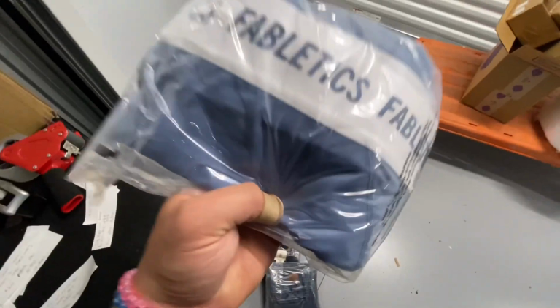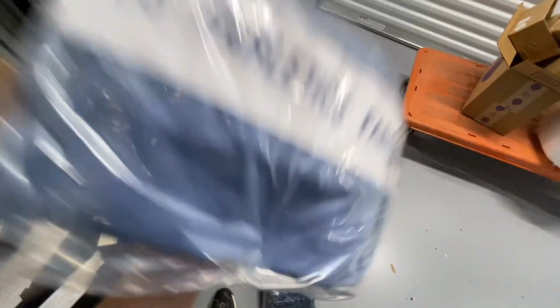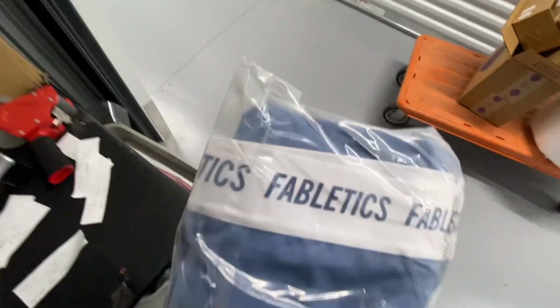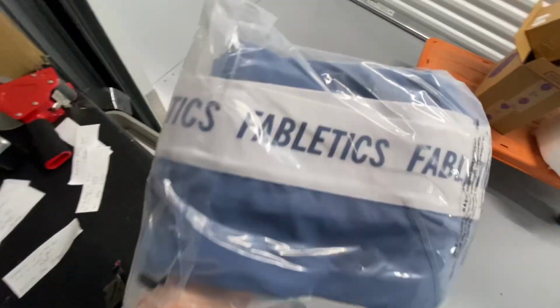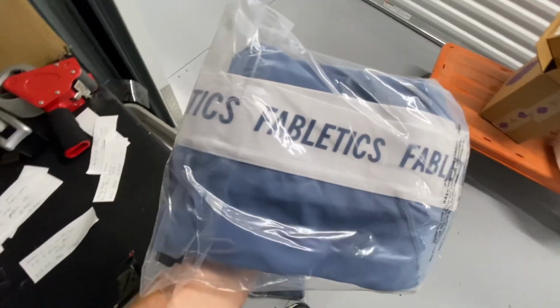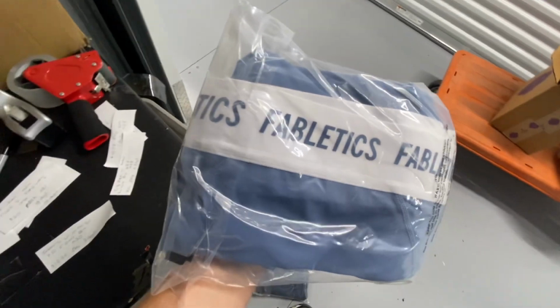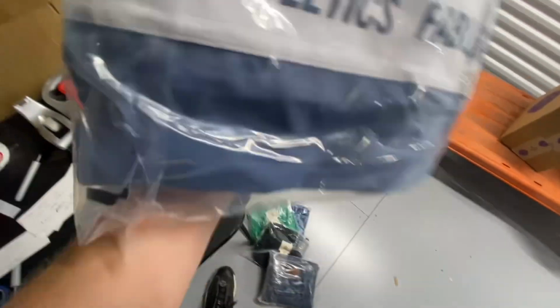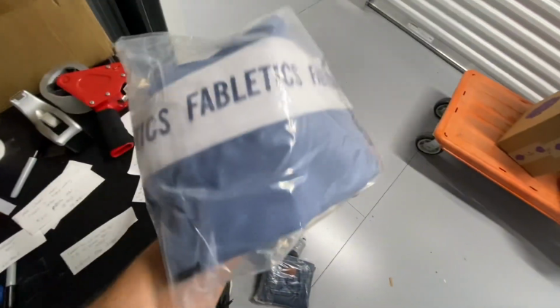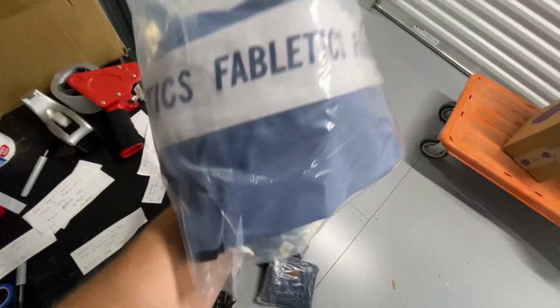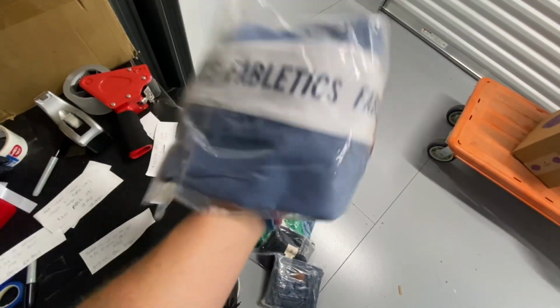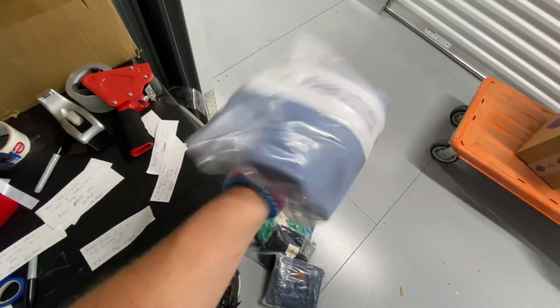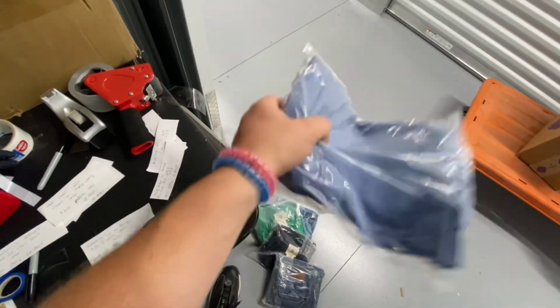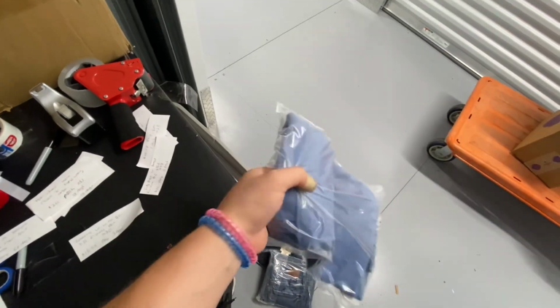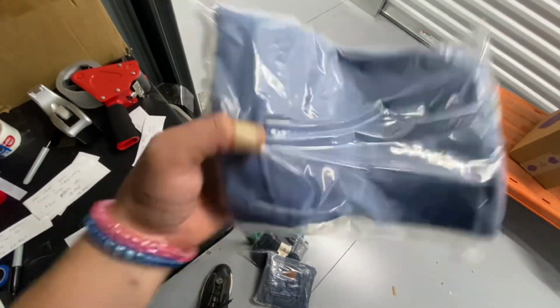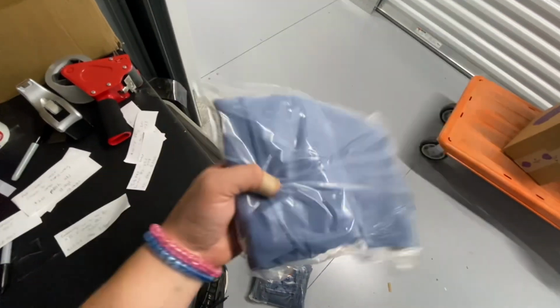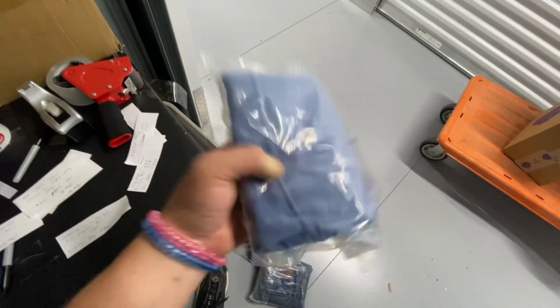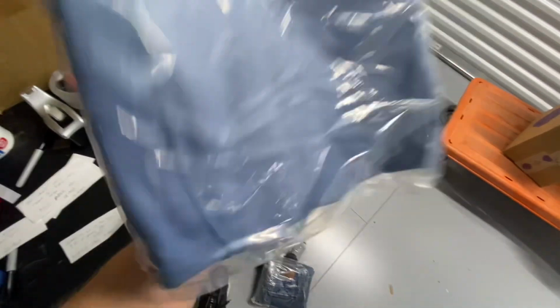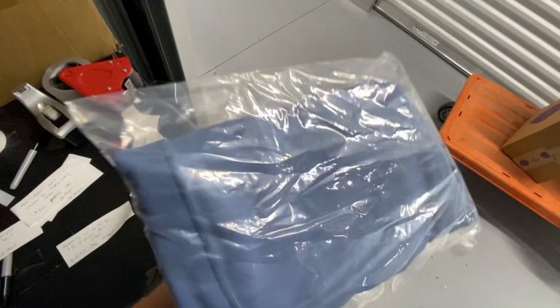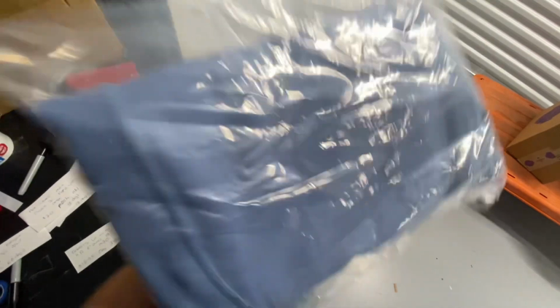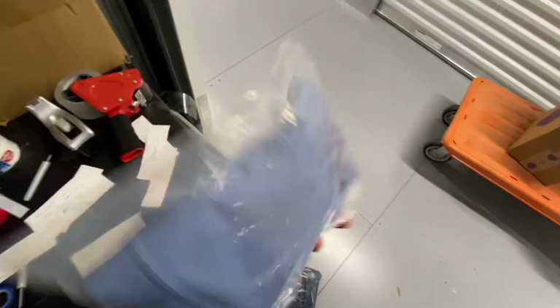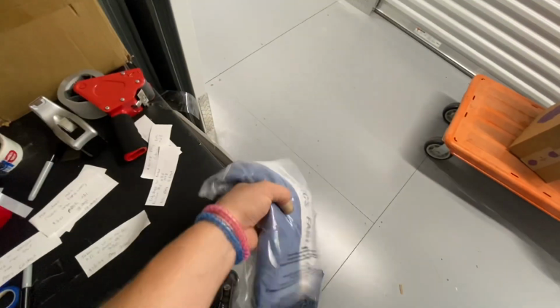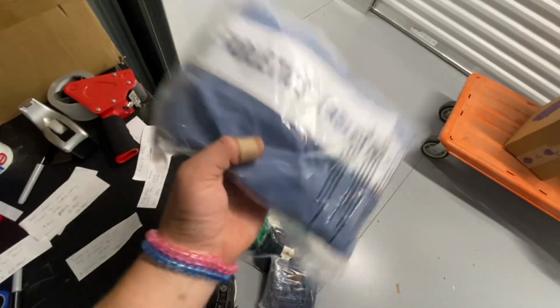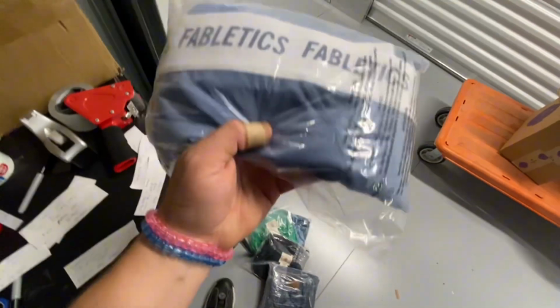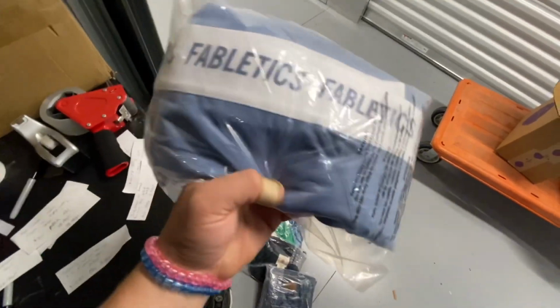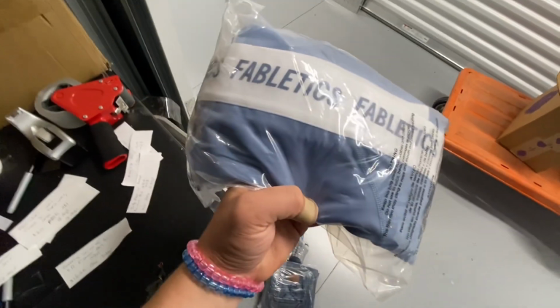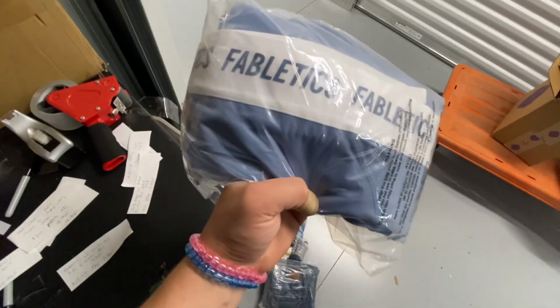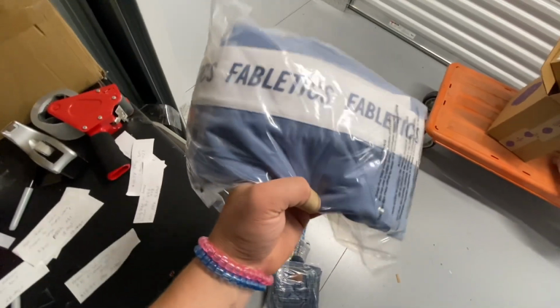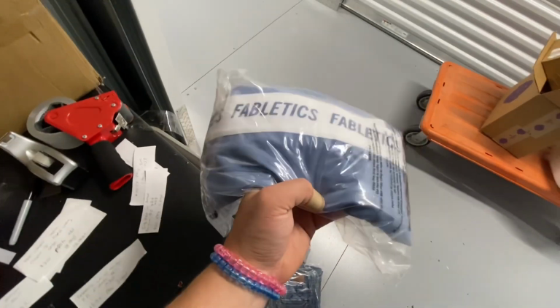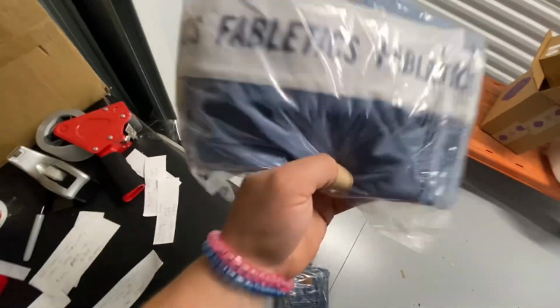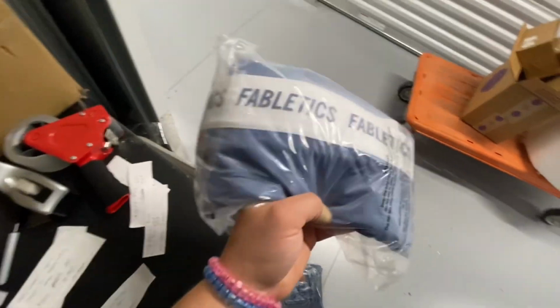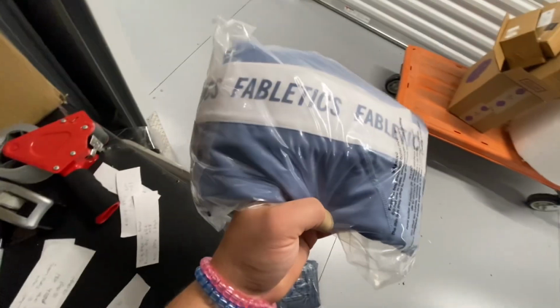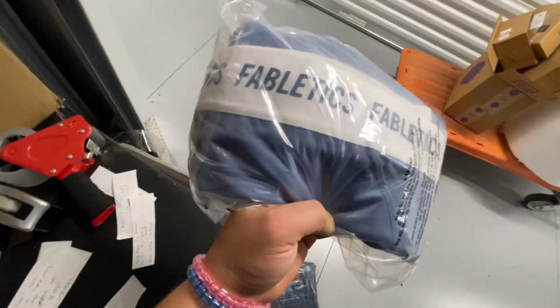New with tag Fabletics On The Go six-inch inseam shorts in blue. These took three days to sell and sold on eBay for $16.99.